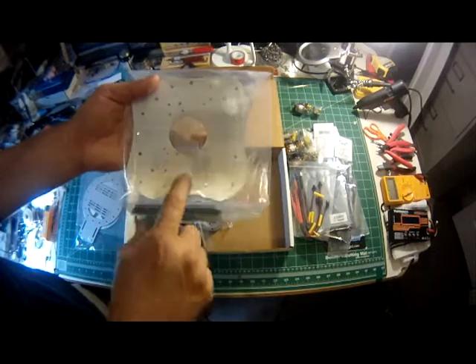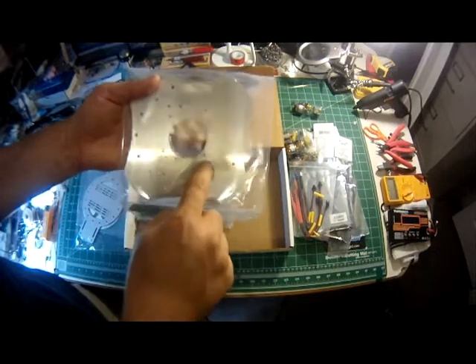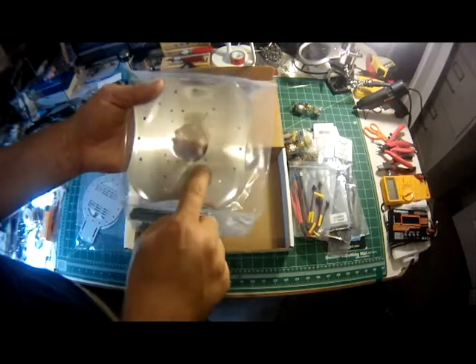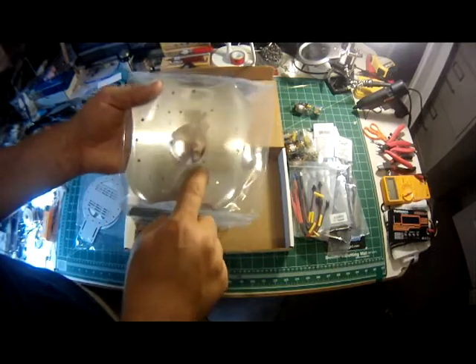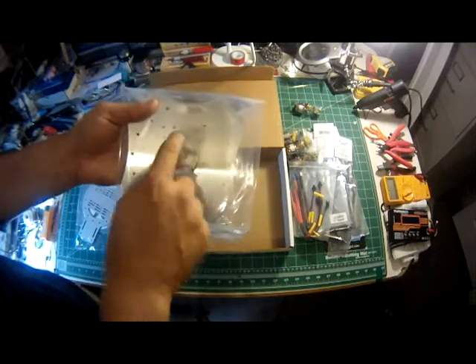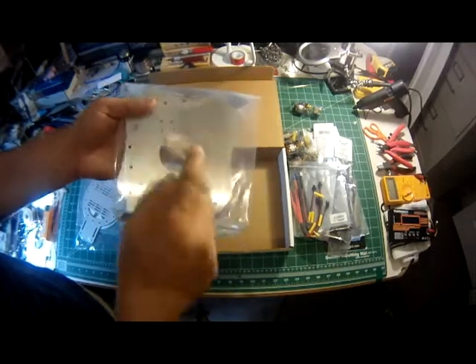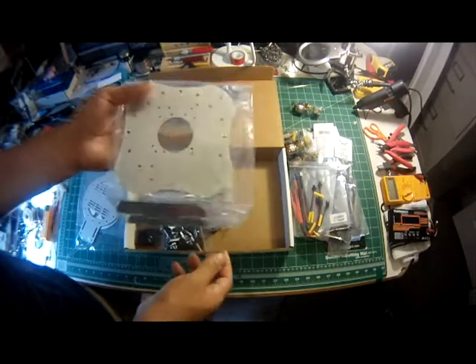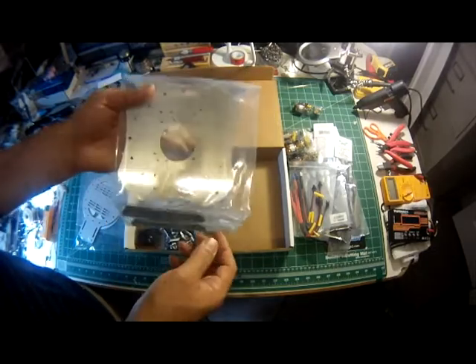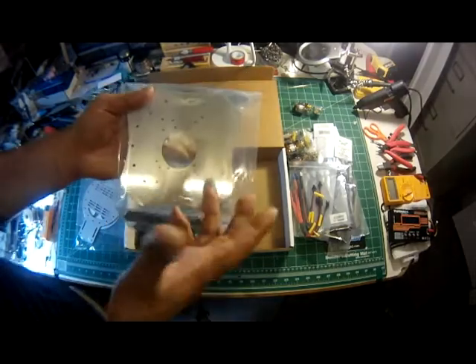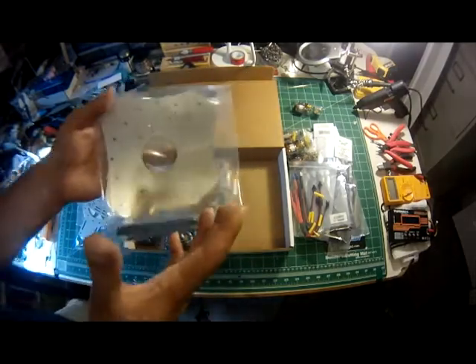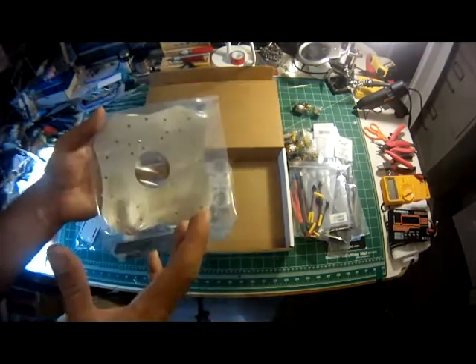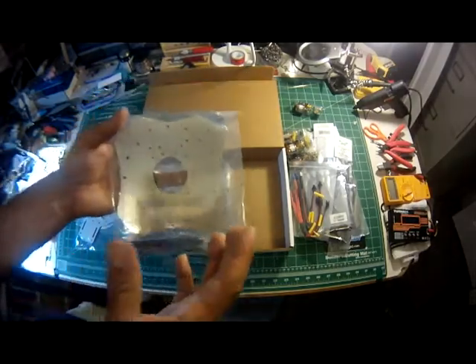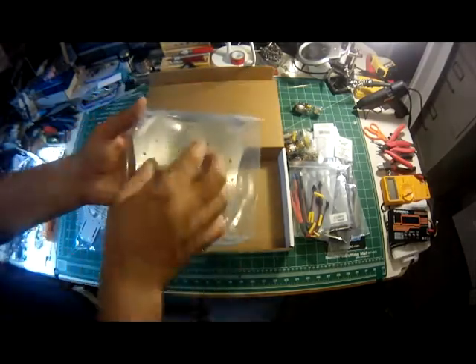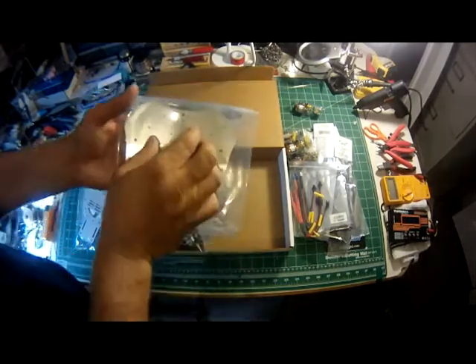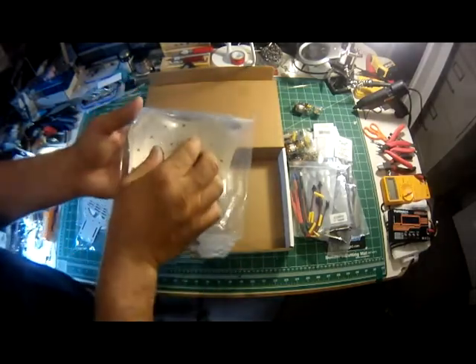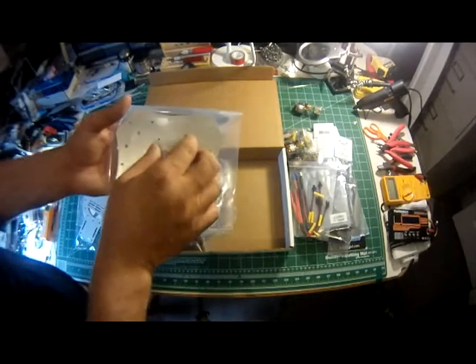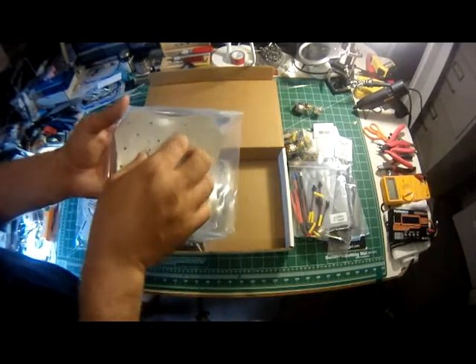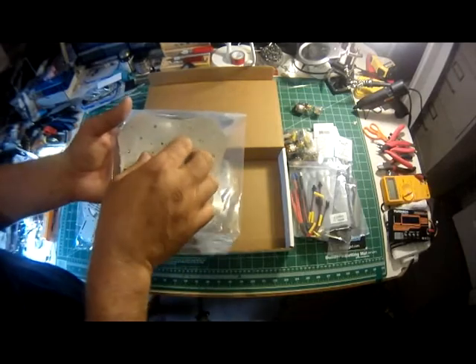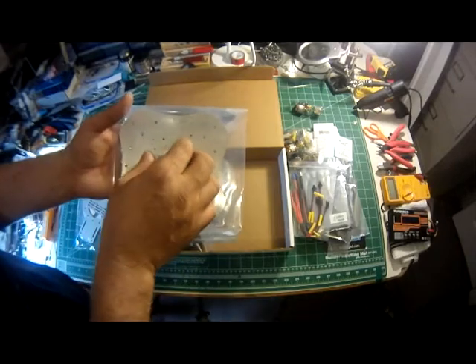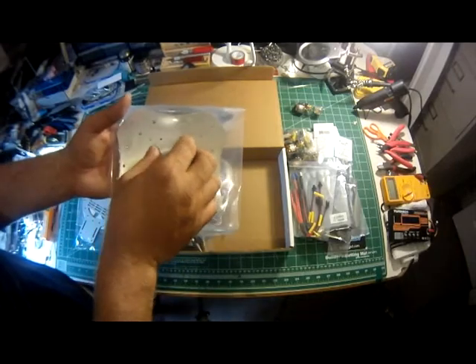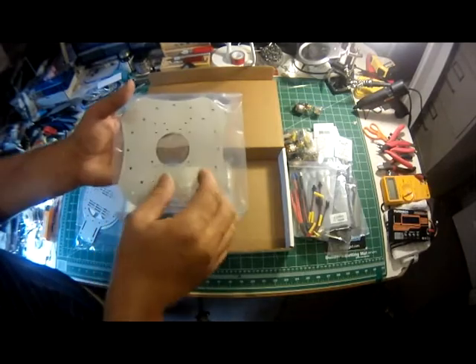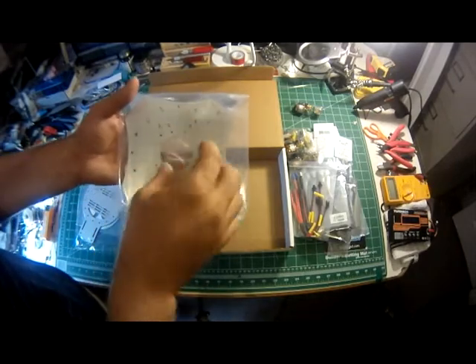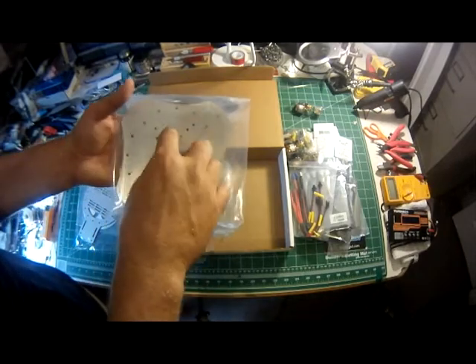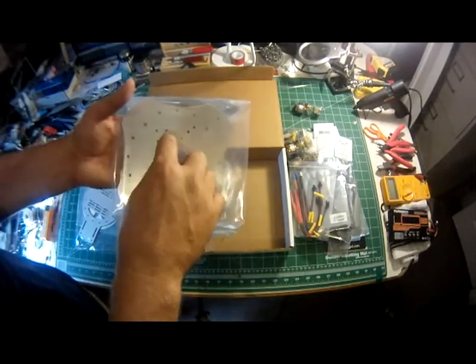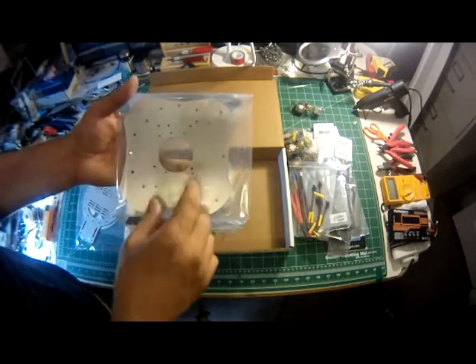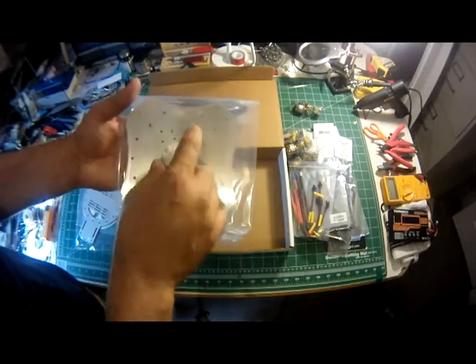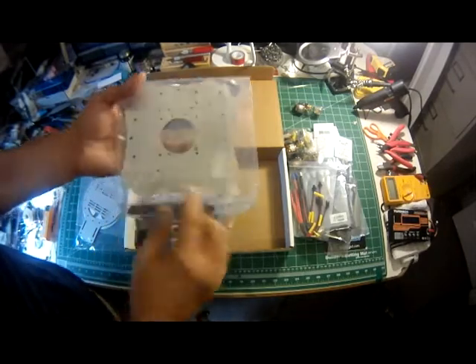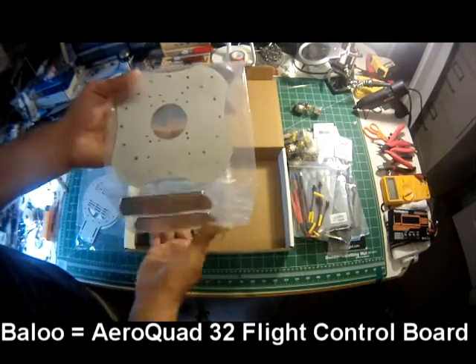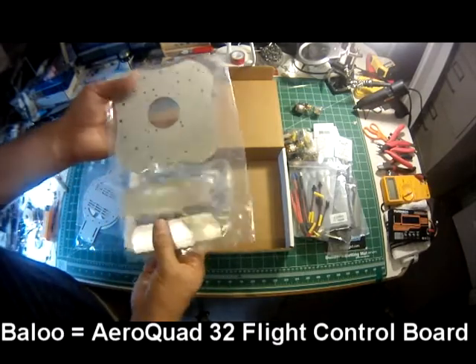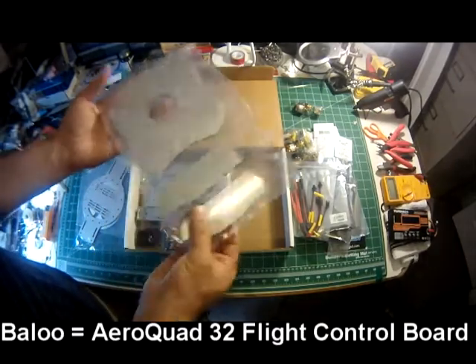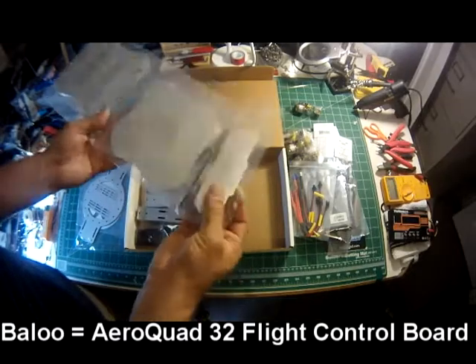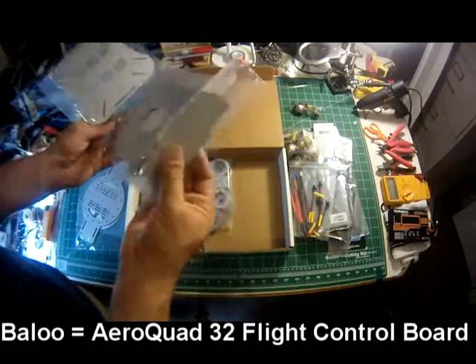Here's the CPU mounting plate that goes on top of the arm kit to hold the arms together and to hold your CPU. It's got all the predetermined mounting holes for all the different boards that the AeroQuad store sells — the Mega with a 2.1 shield, the Mini, and the Blue board will all fit on here.